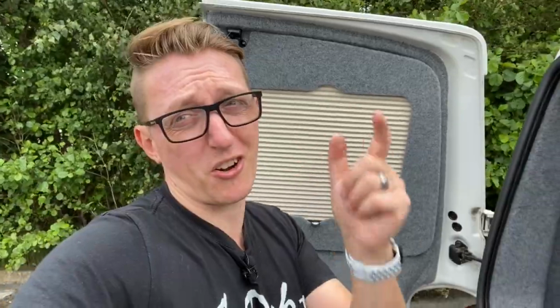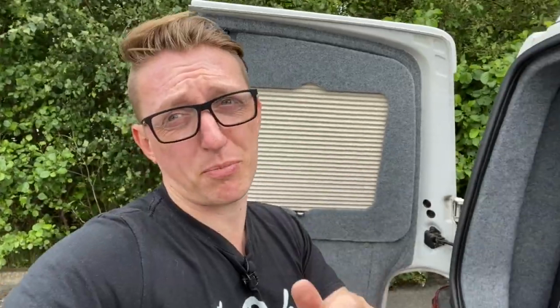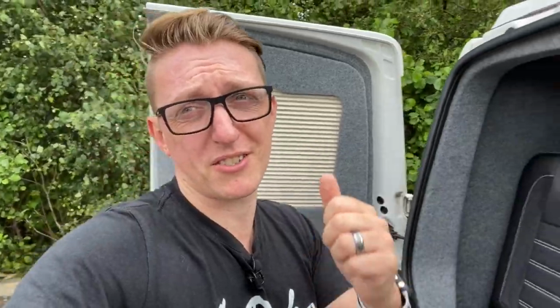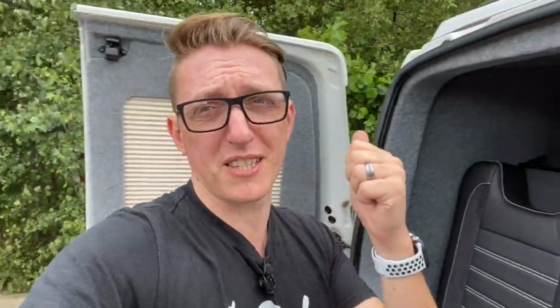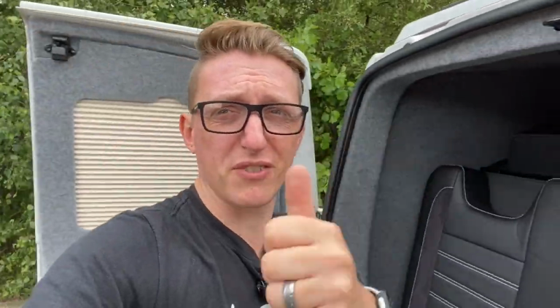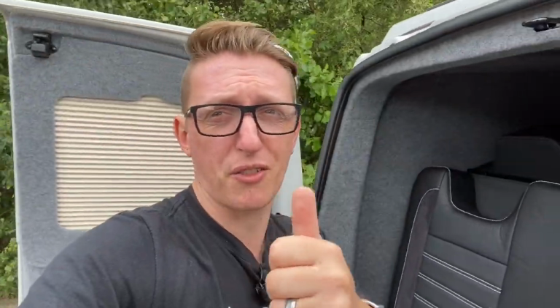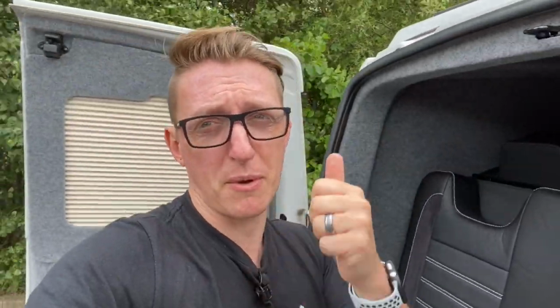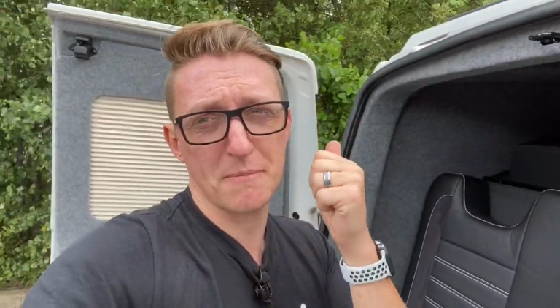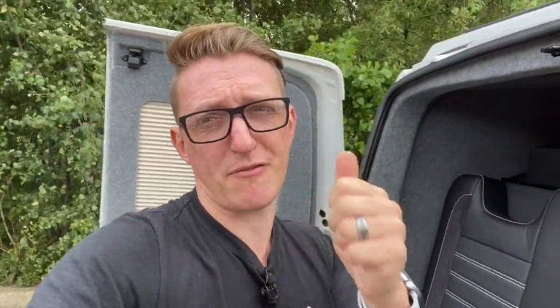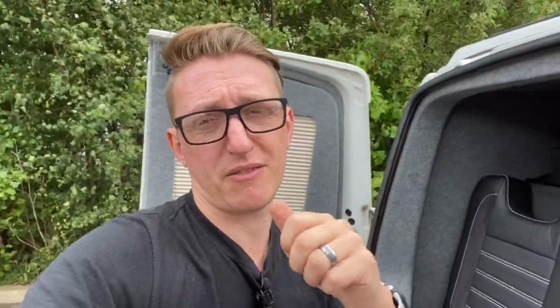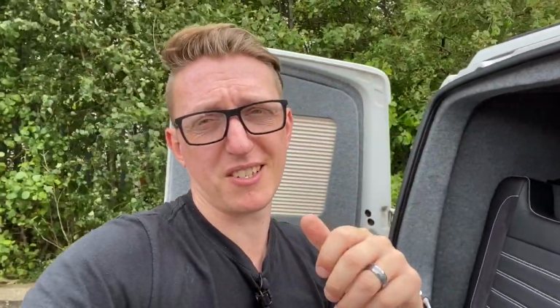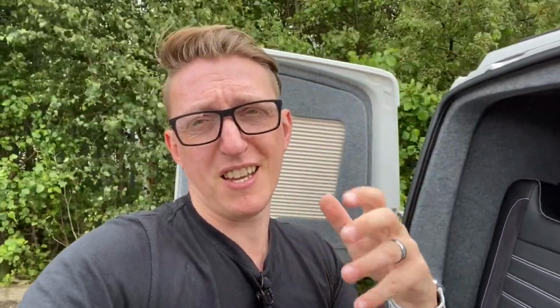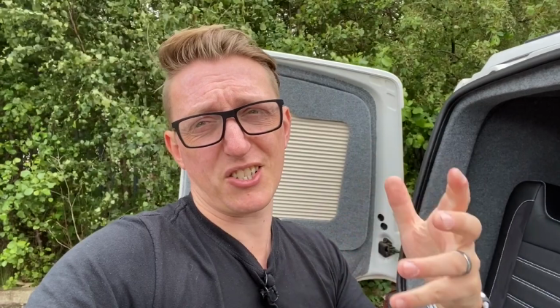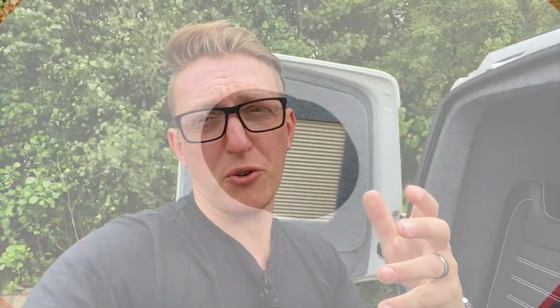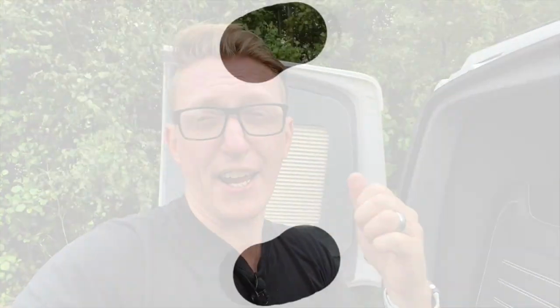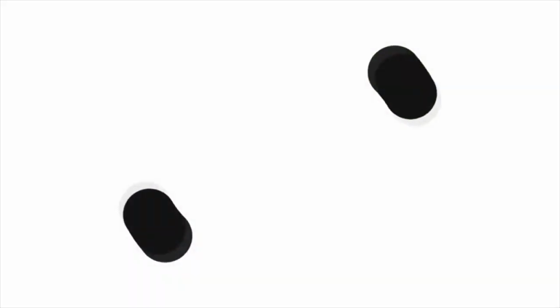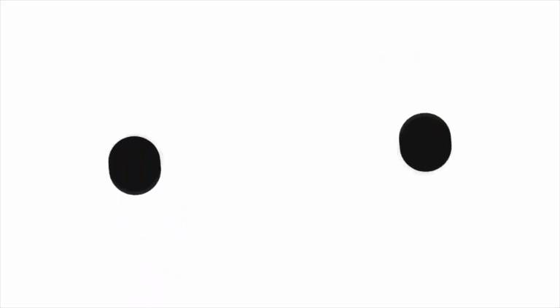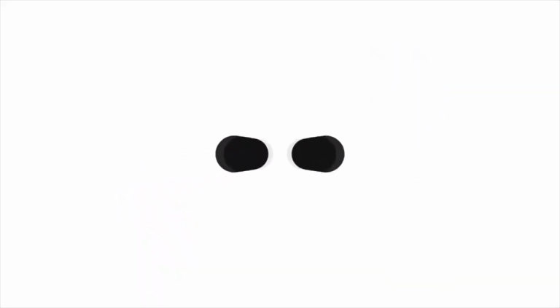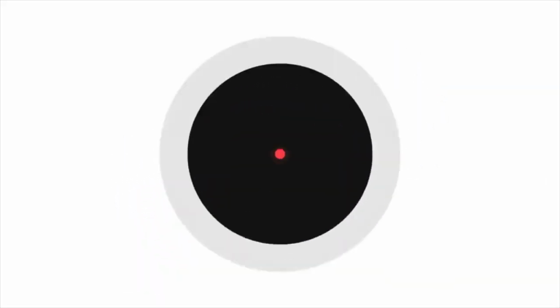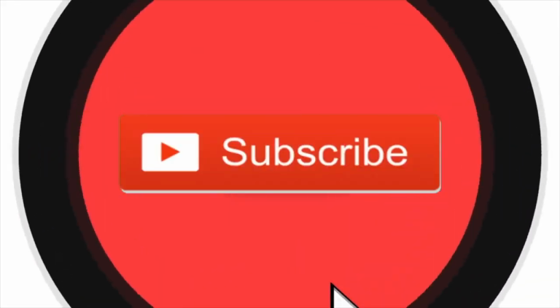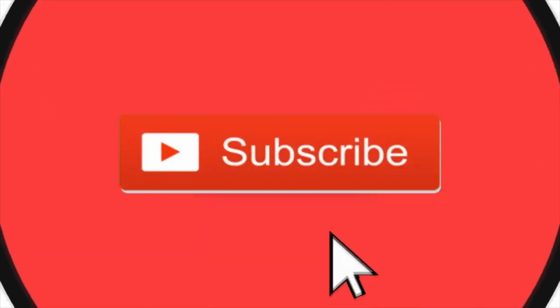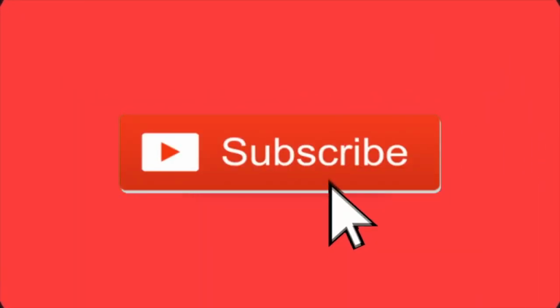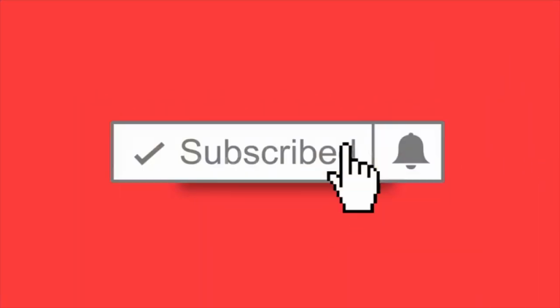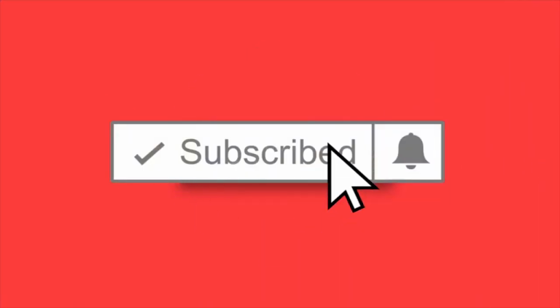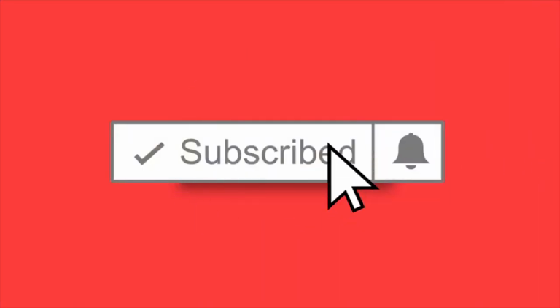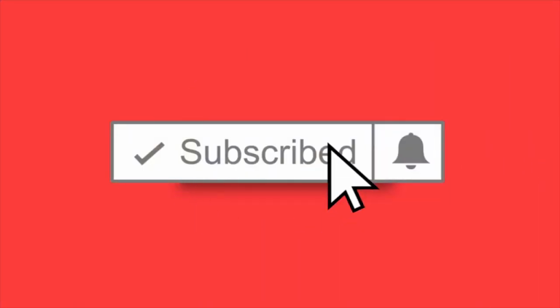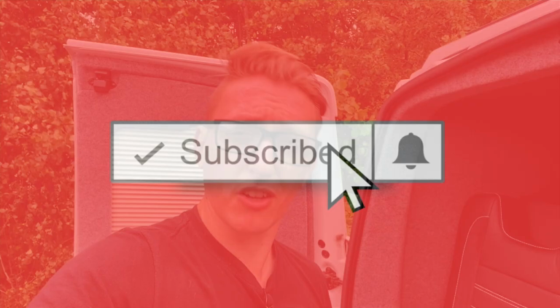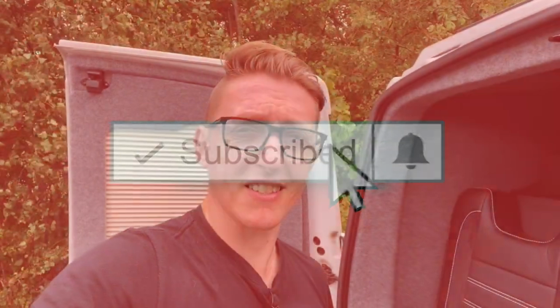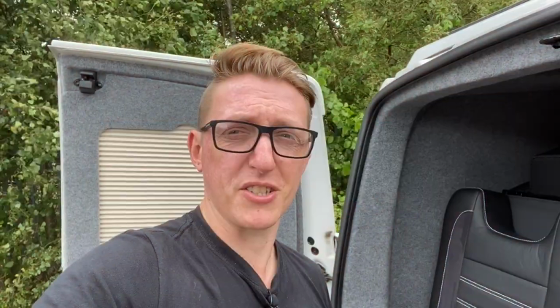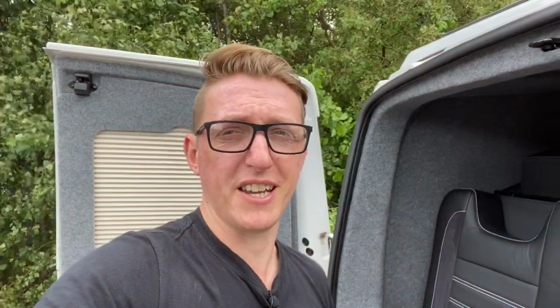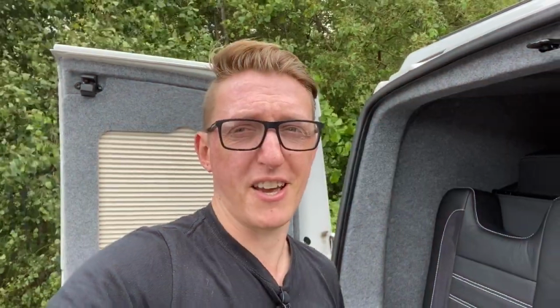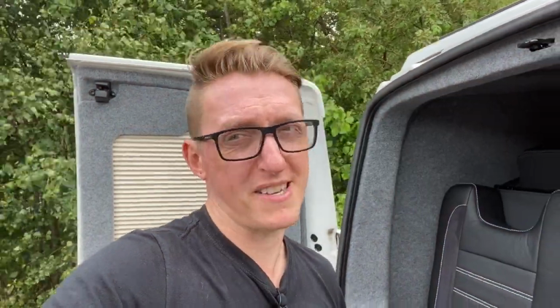Please do give this video a thumbs up — it makes a massive difference to the channel. And if you're not a subscriber, please subscribe so you get other videos like this one. Guys, I'll see you in the next video. Peace out.